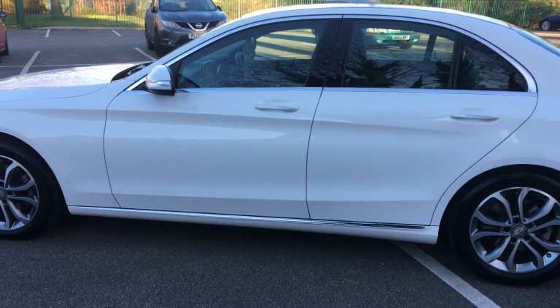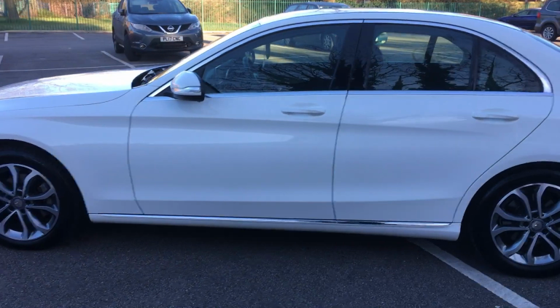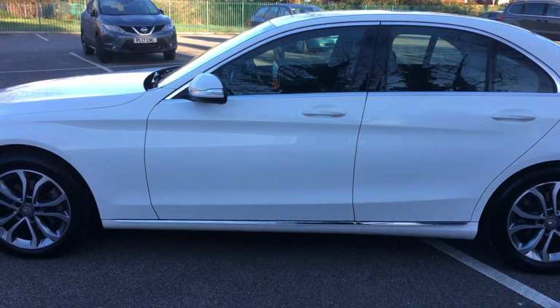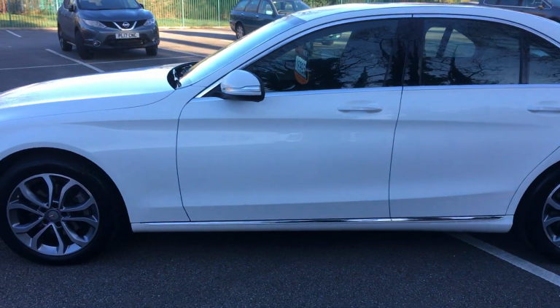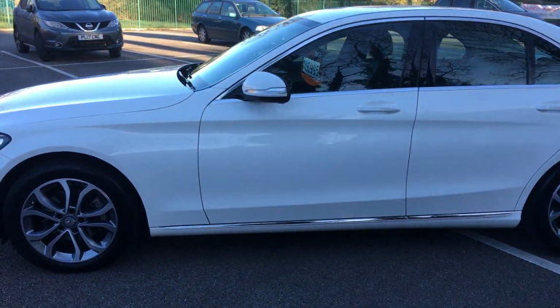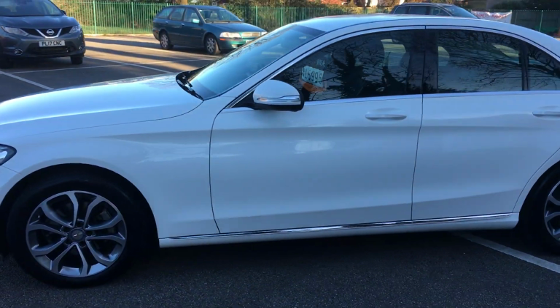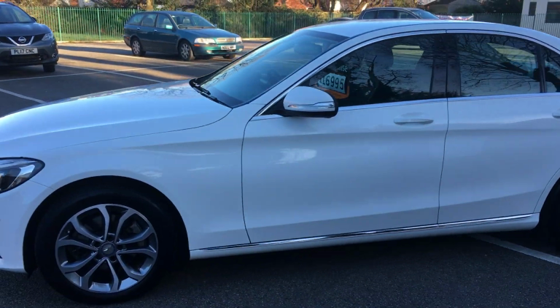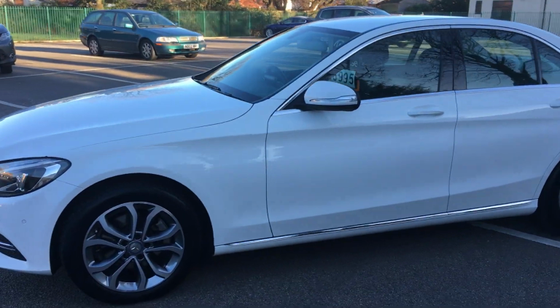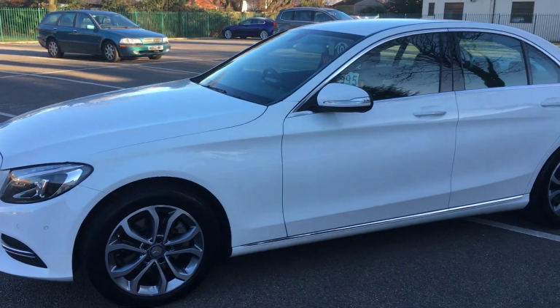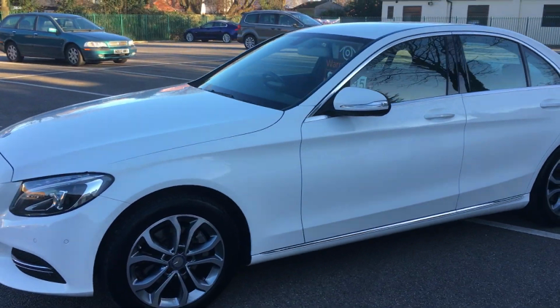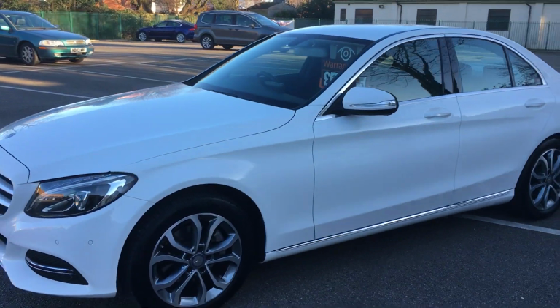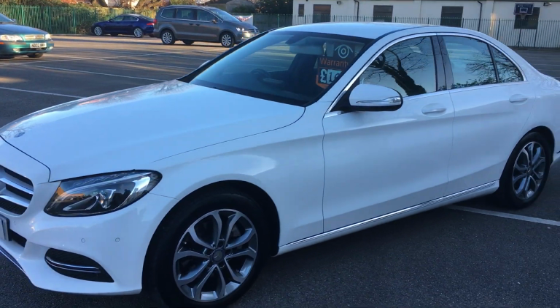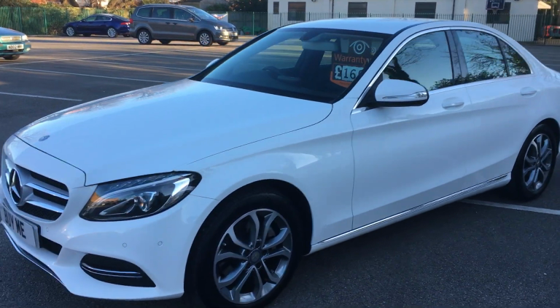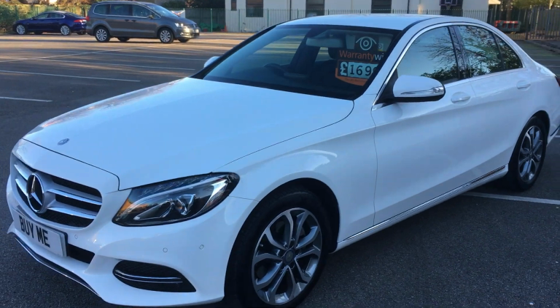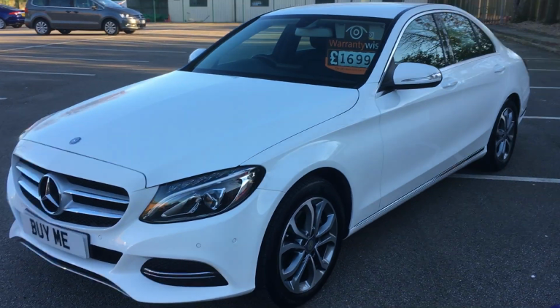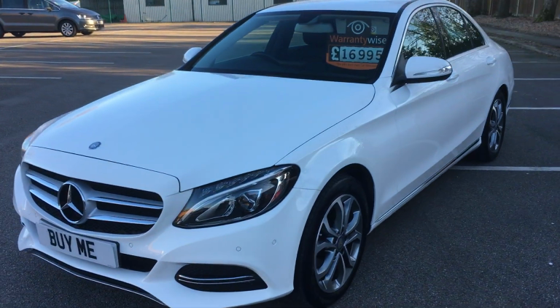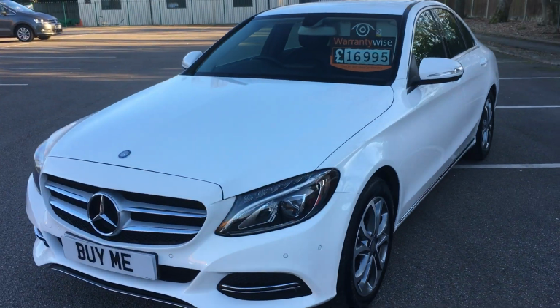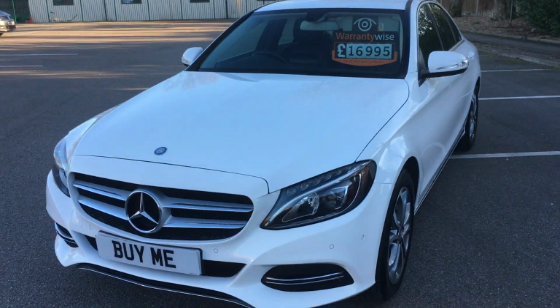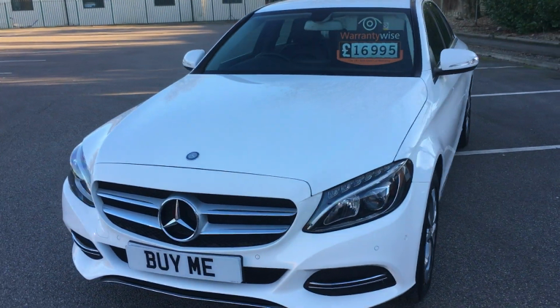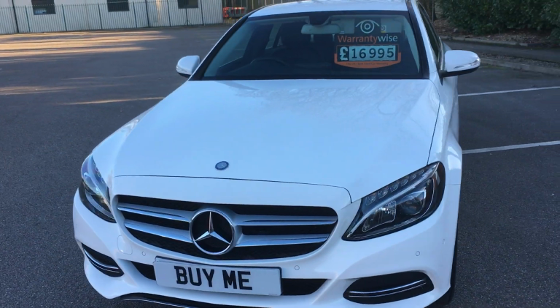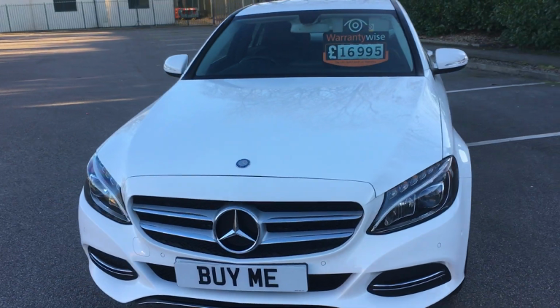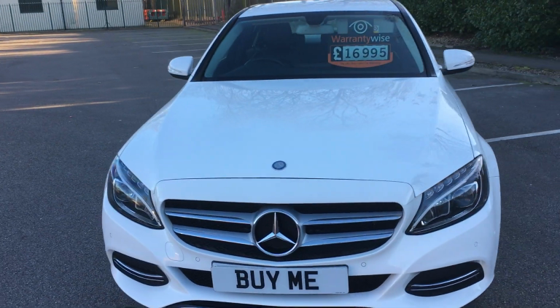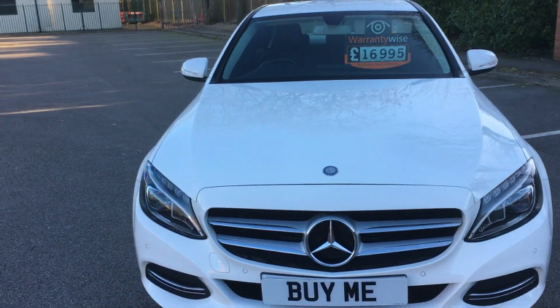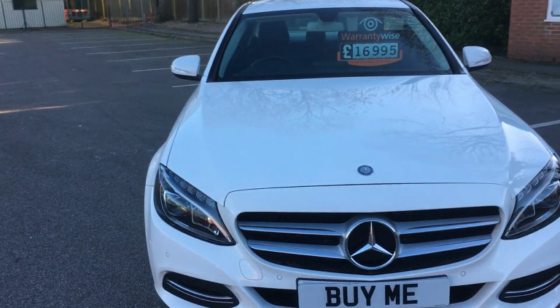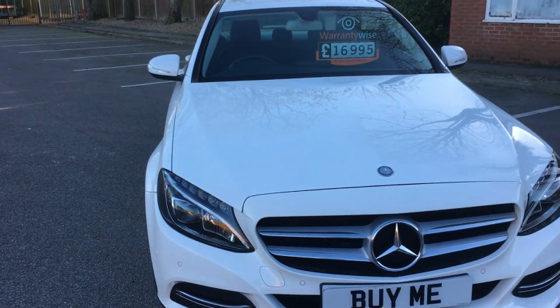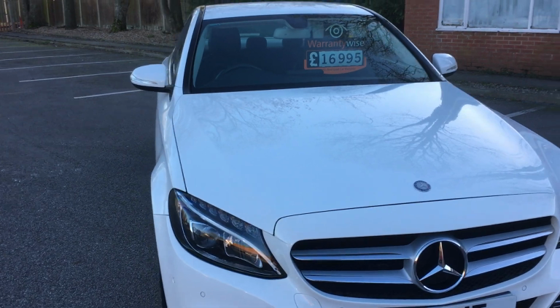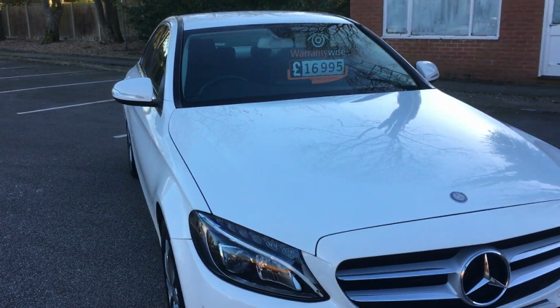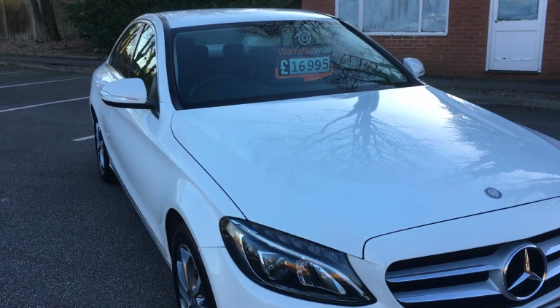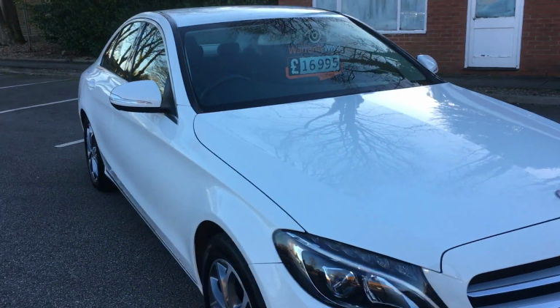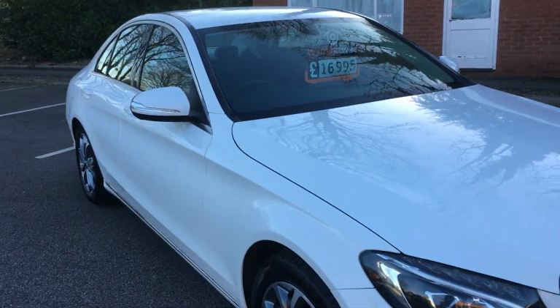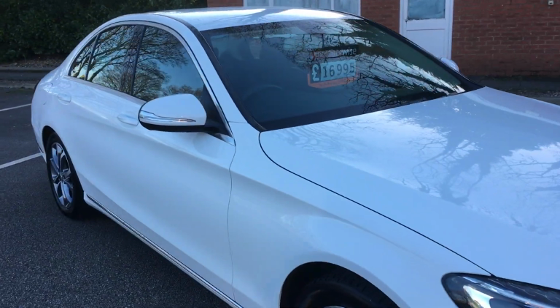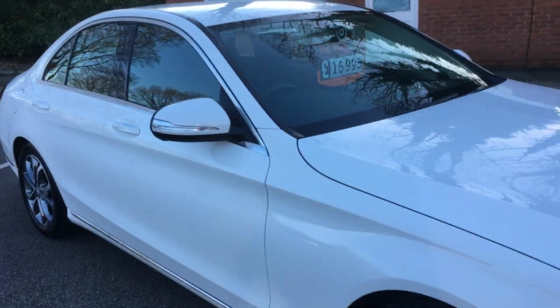We've got heated seats, front and rear parking sensors, satellite navigation, Bluetooth, climate control, cruise control — you name it, this car's got it. I'll show you inside.